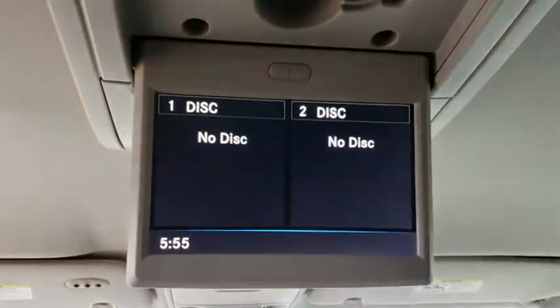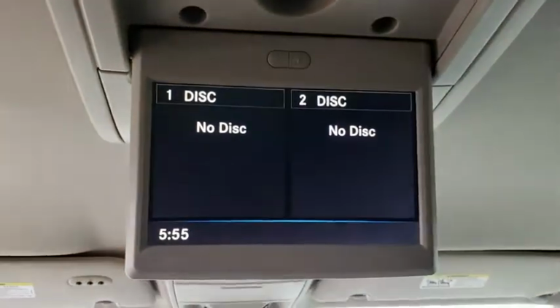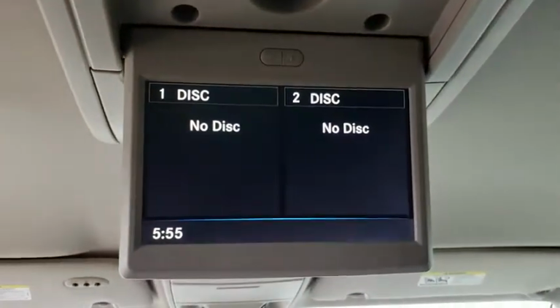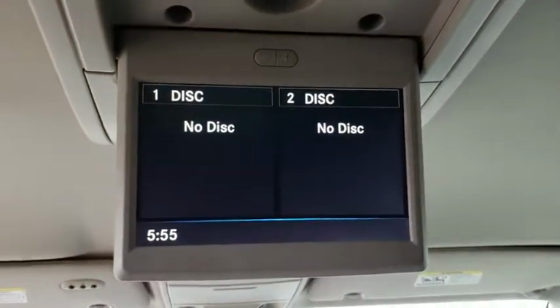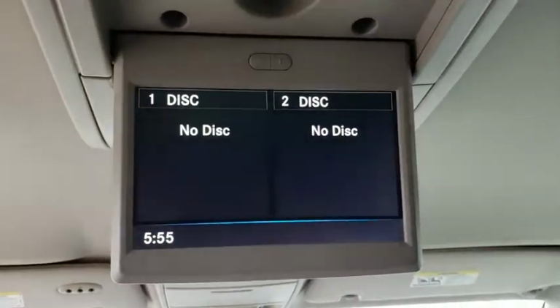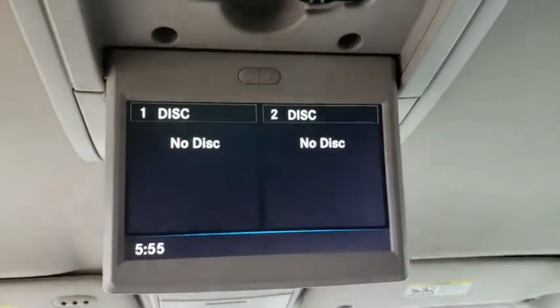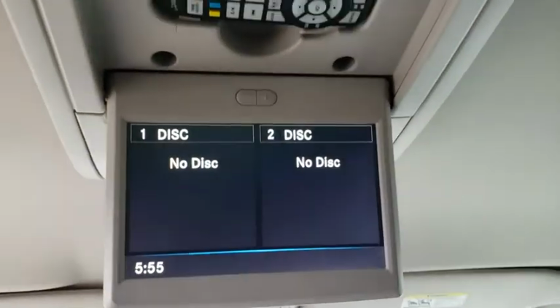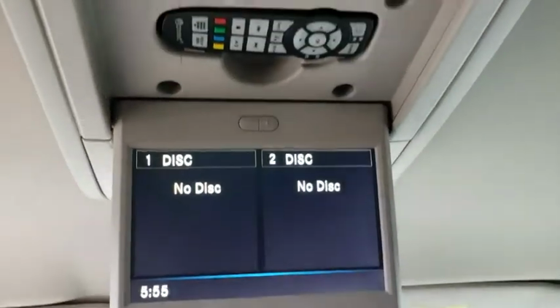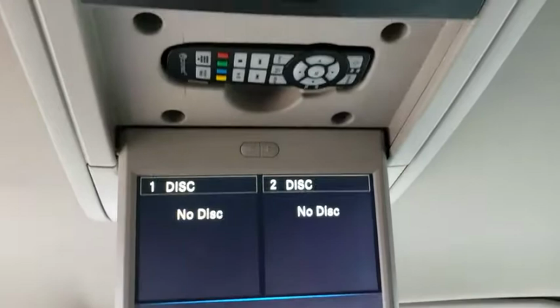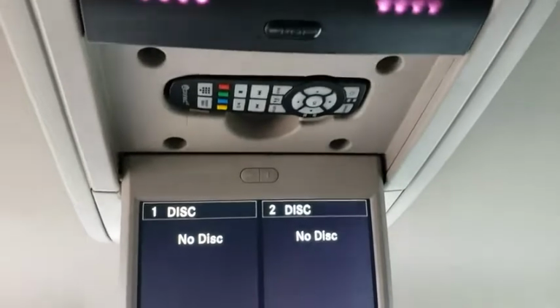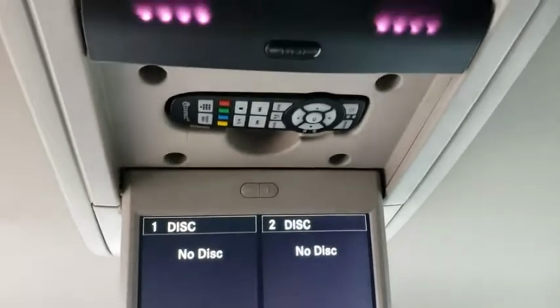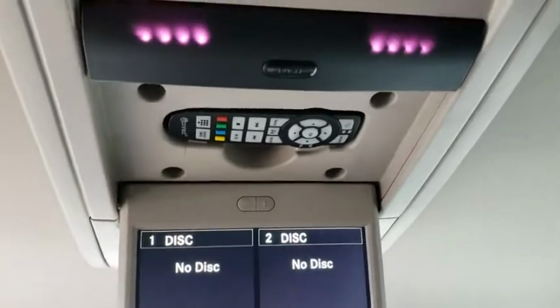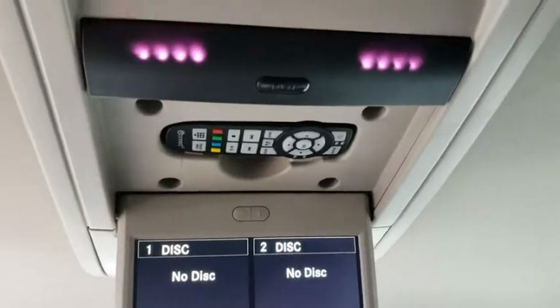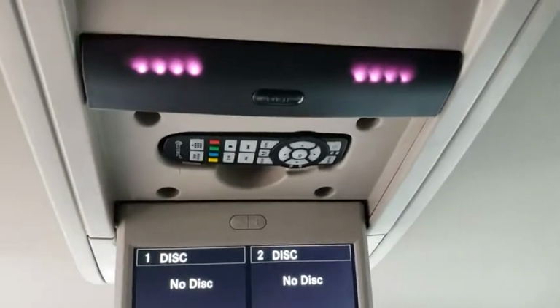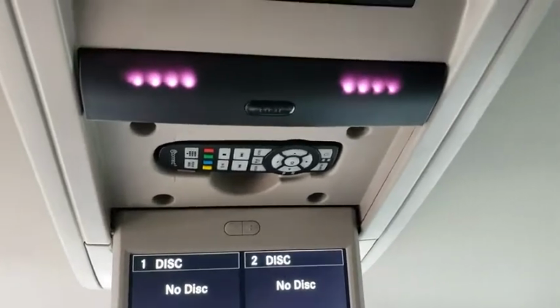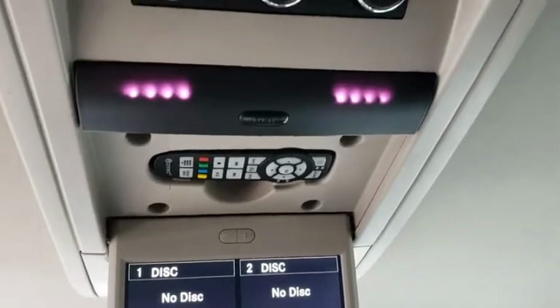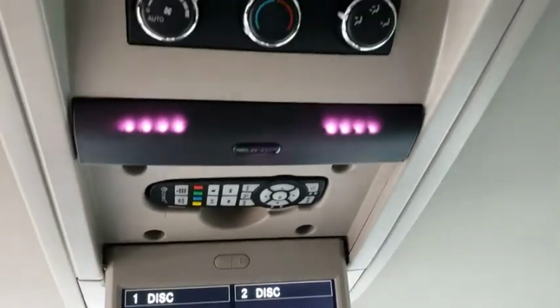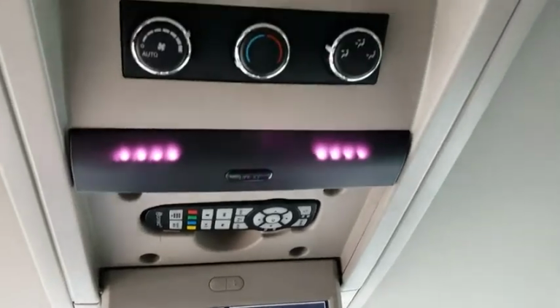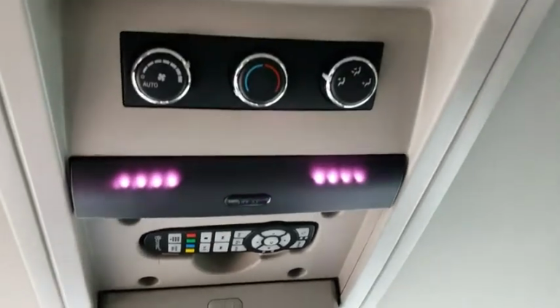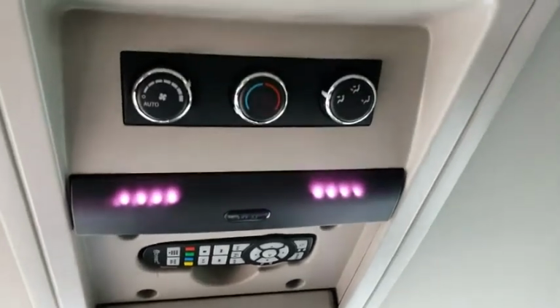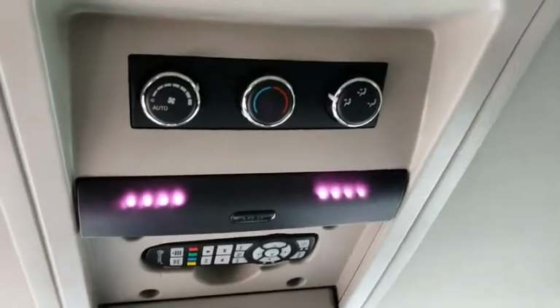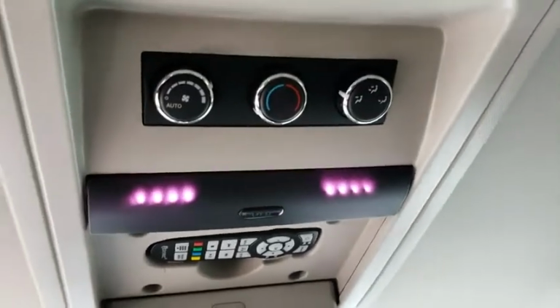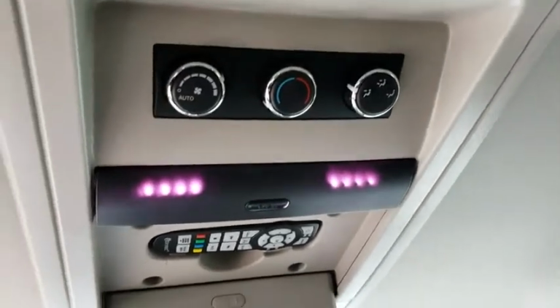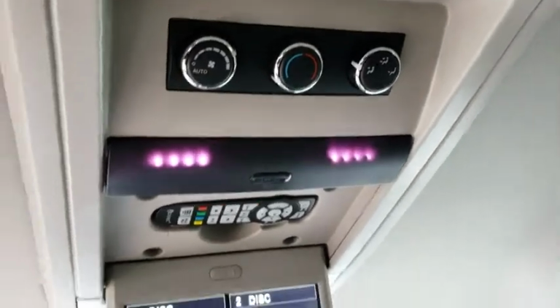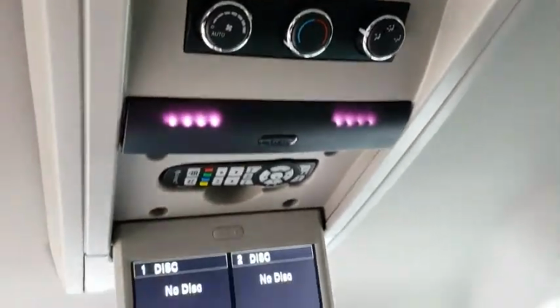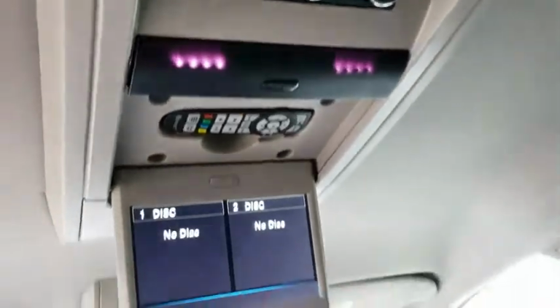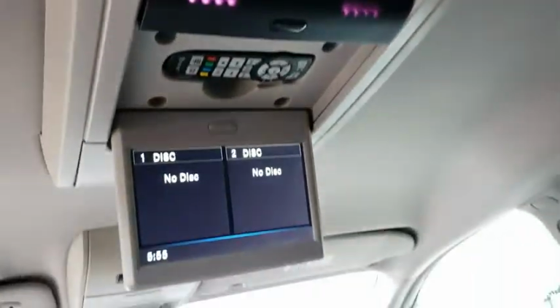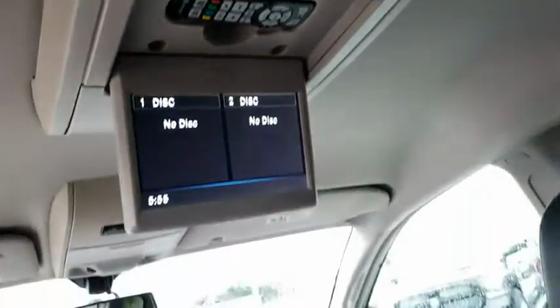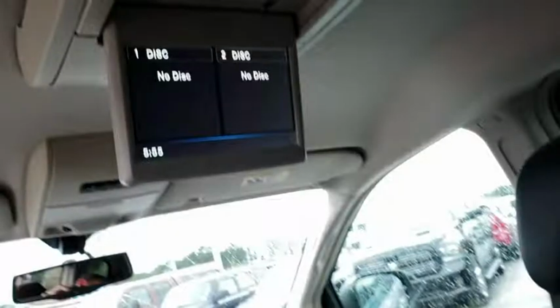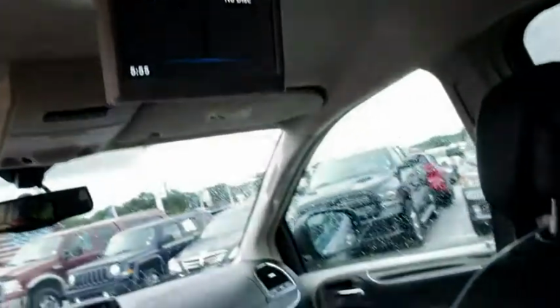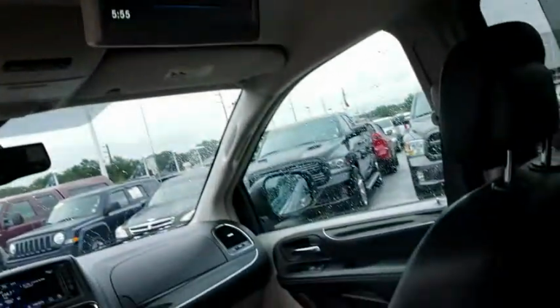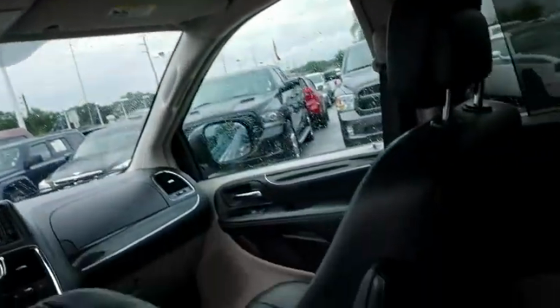Power liftgate, steering wheel audio controls, power passenger seat, leather wrapped steering wheel, Bluetooth, adjustable steering wheel, power steering.